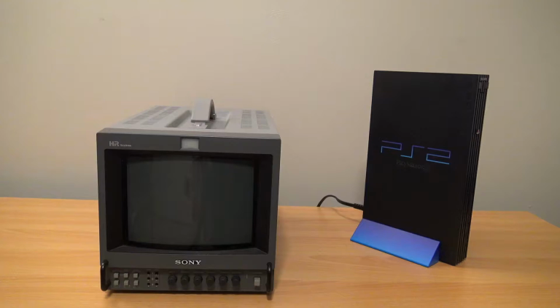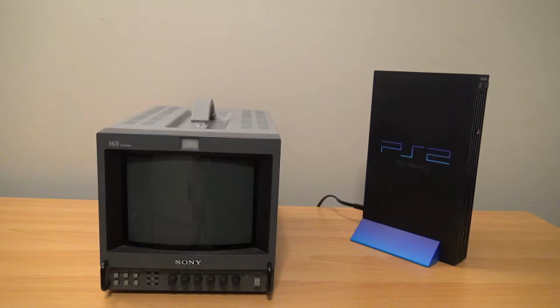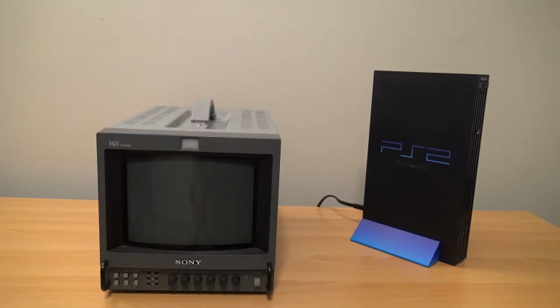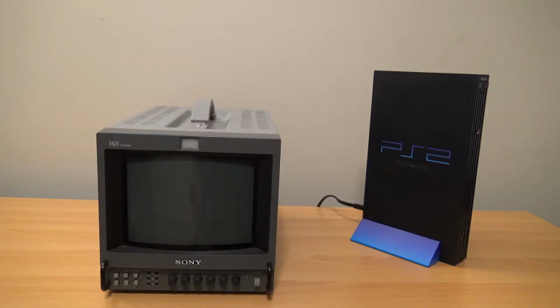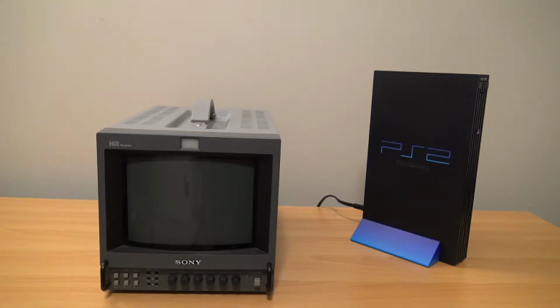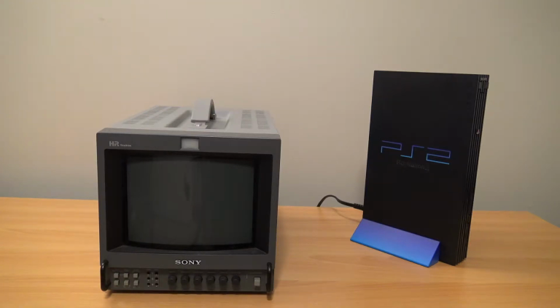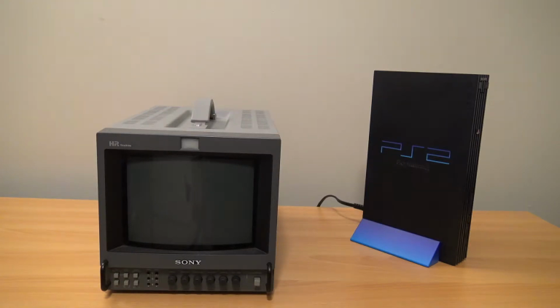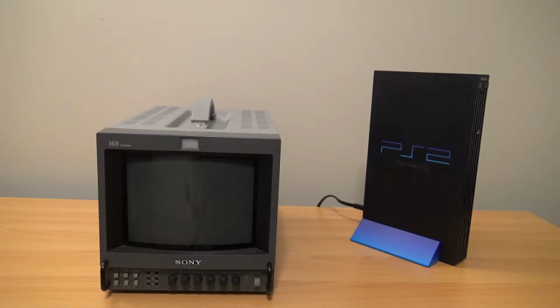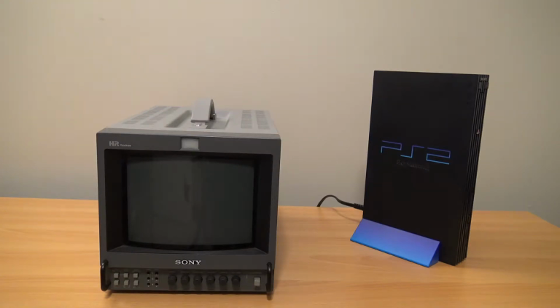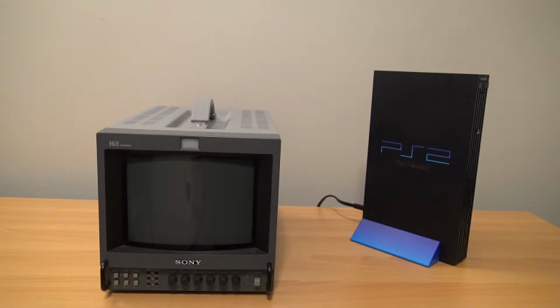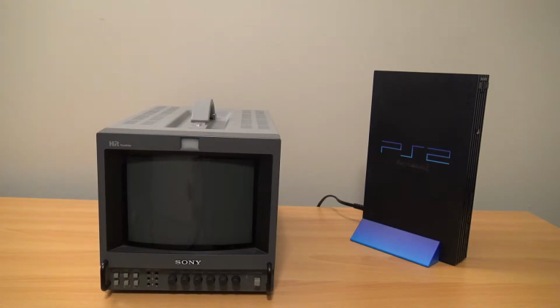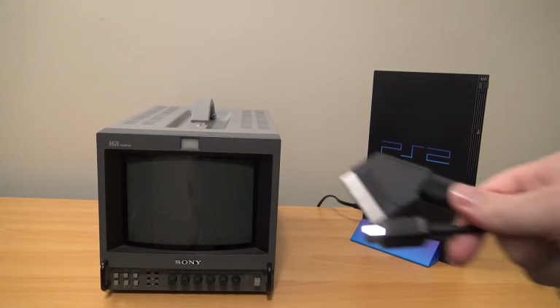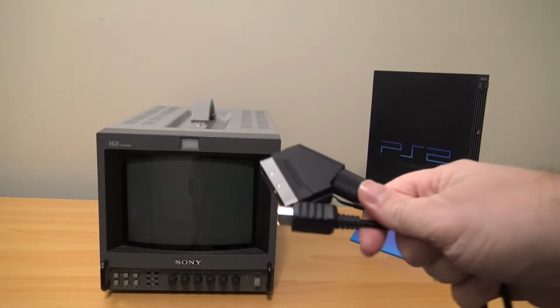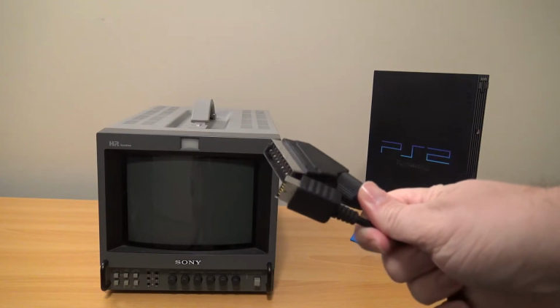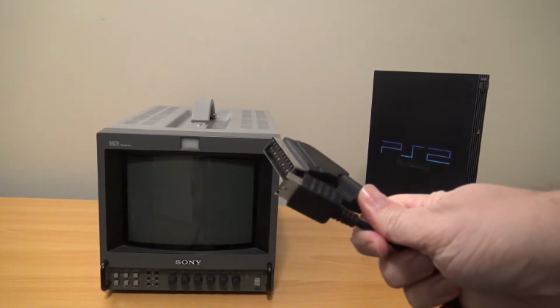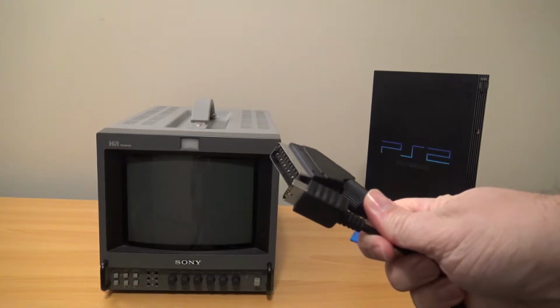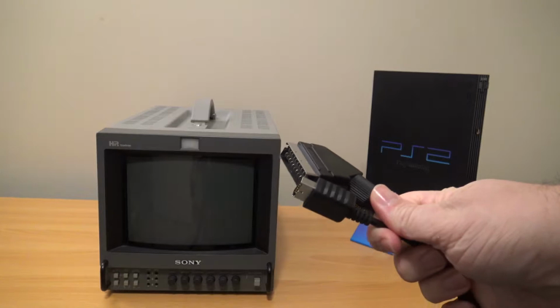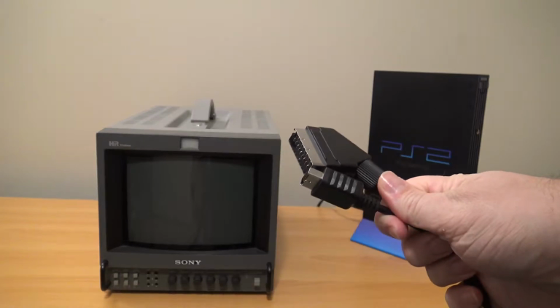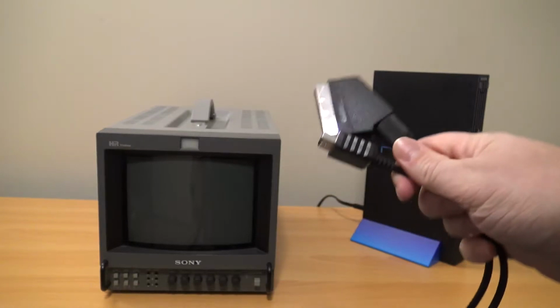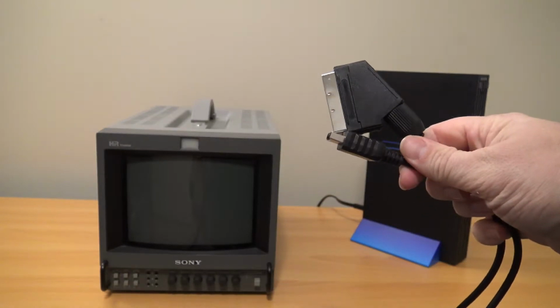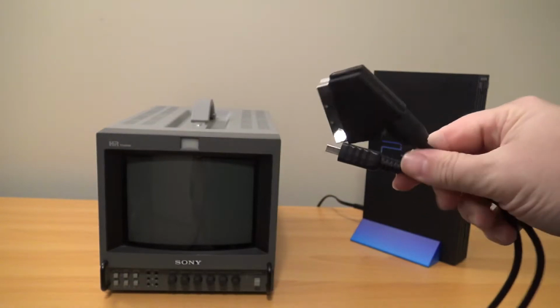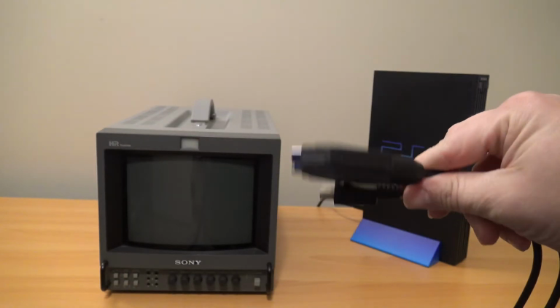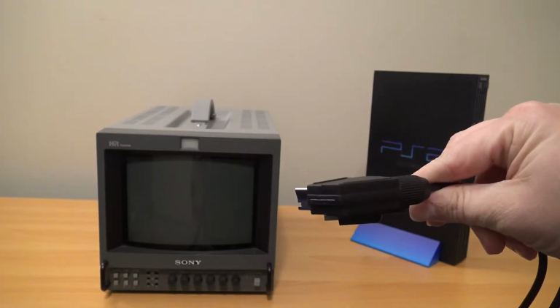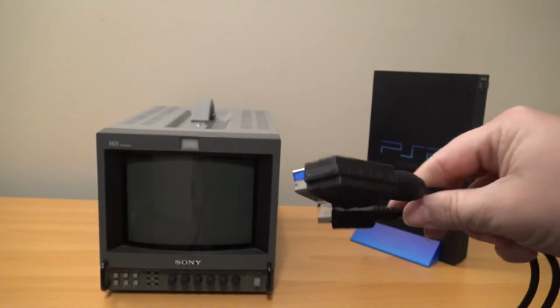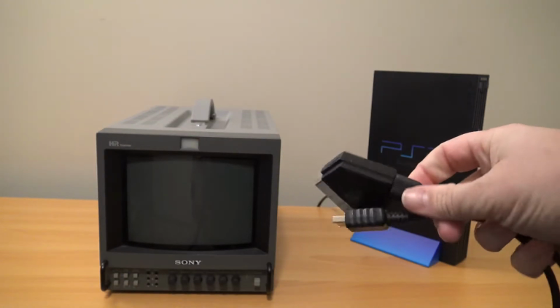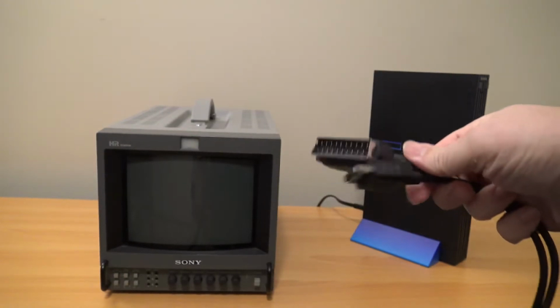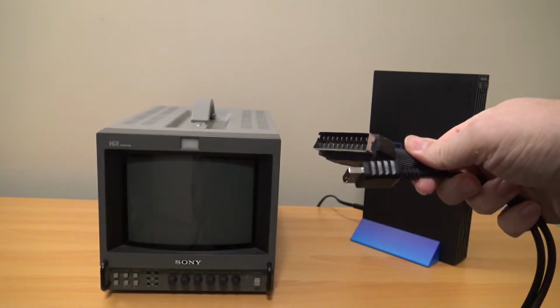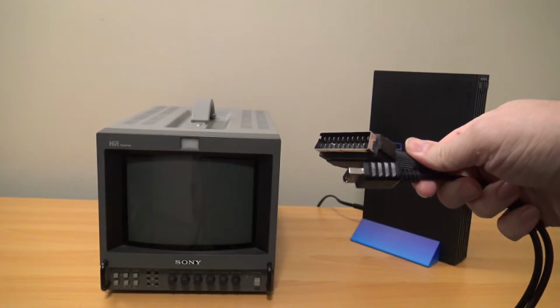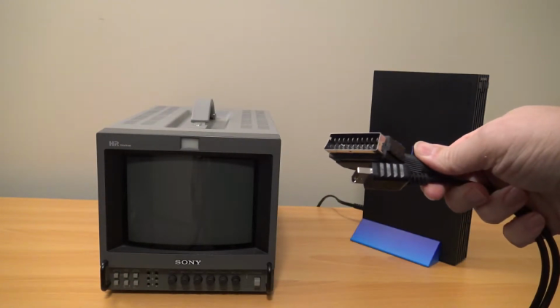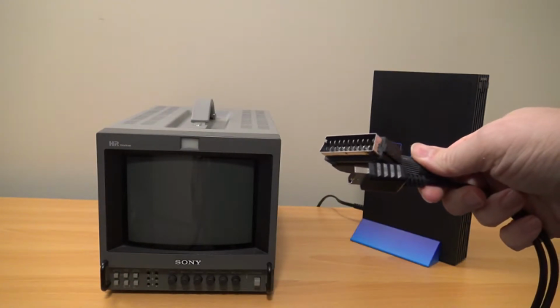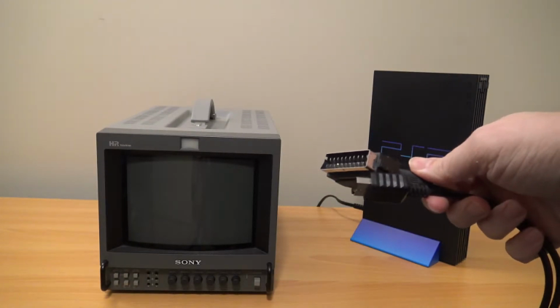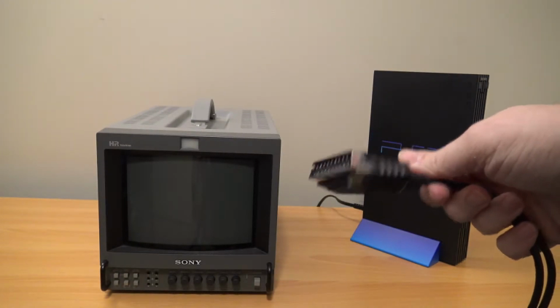Okay, so we're back from another PlayStation 2 RGB video. Like I said before, I got a hold of these, which is known as a SCART cable. This is a third-party SCART cable.